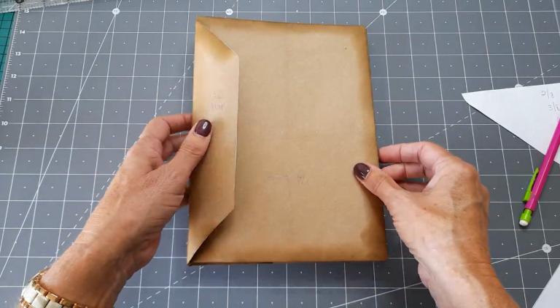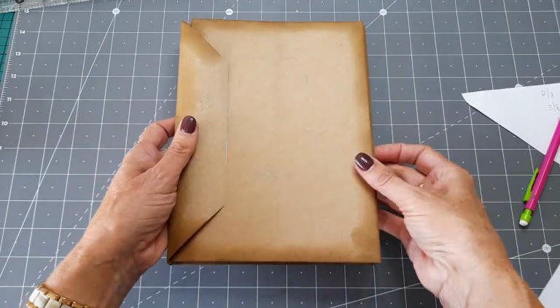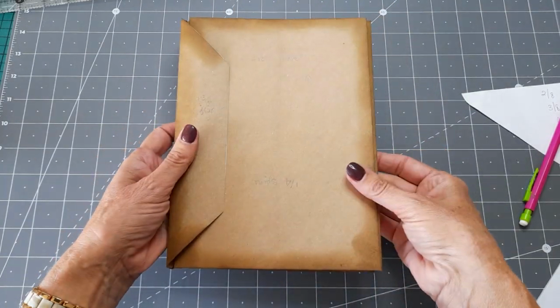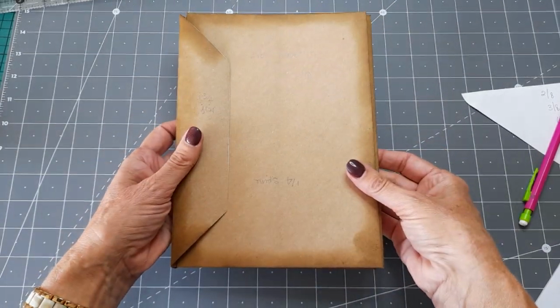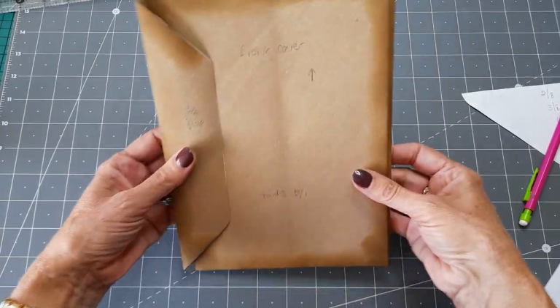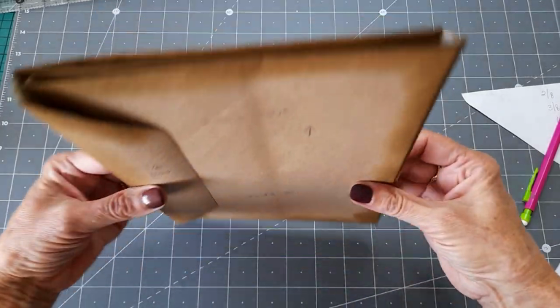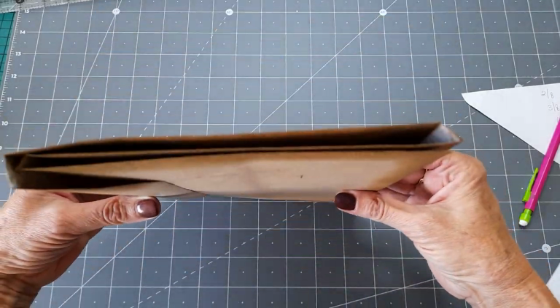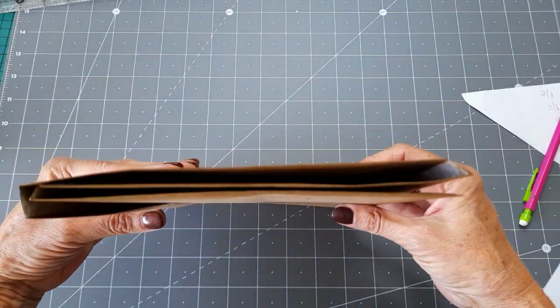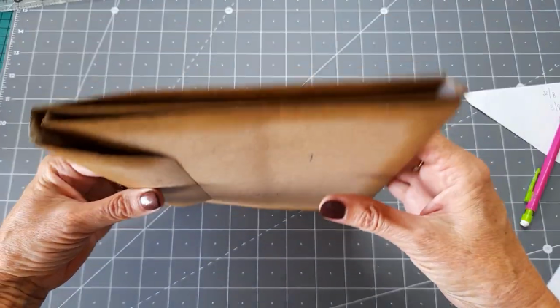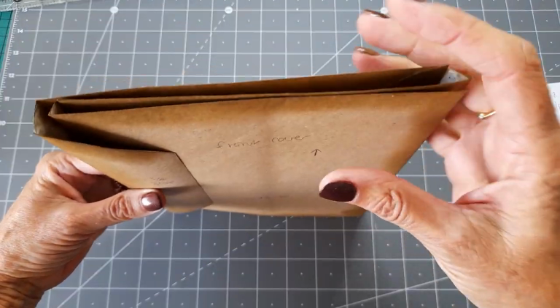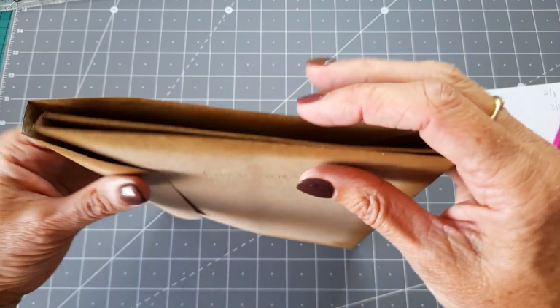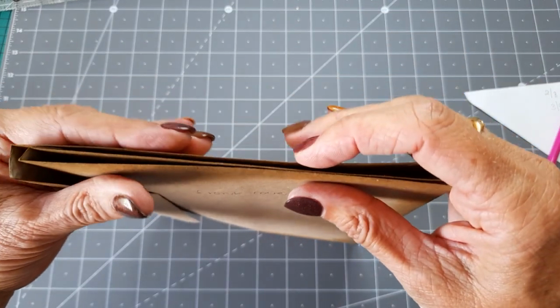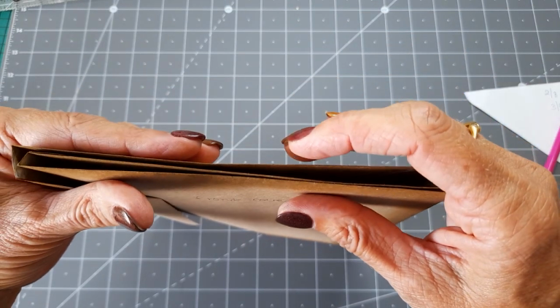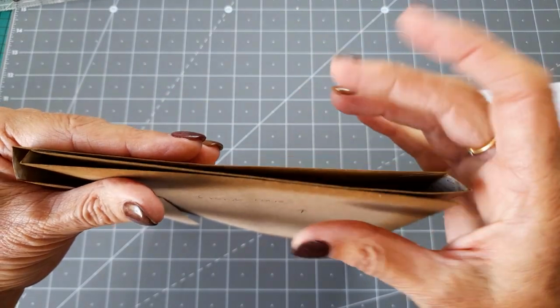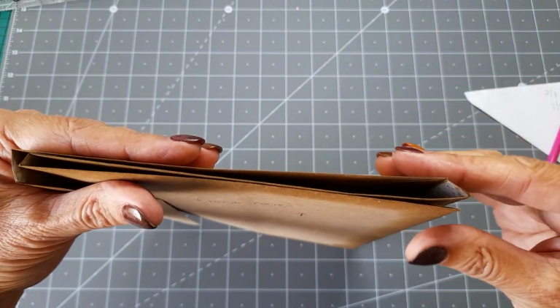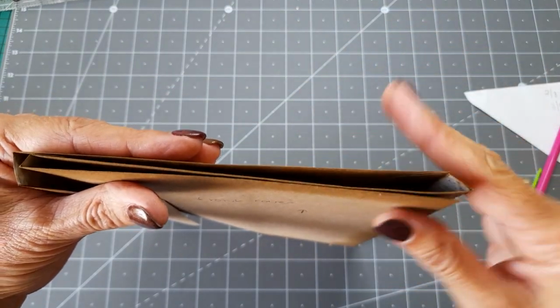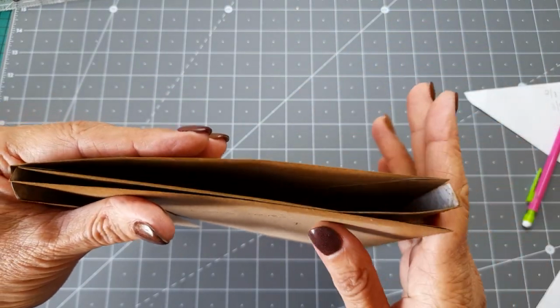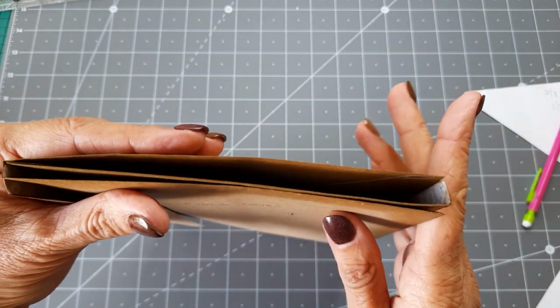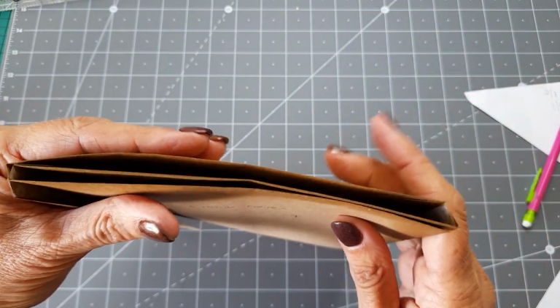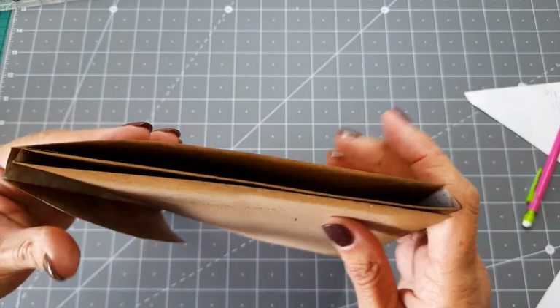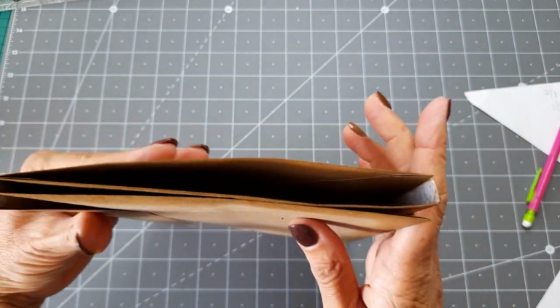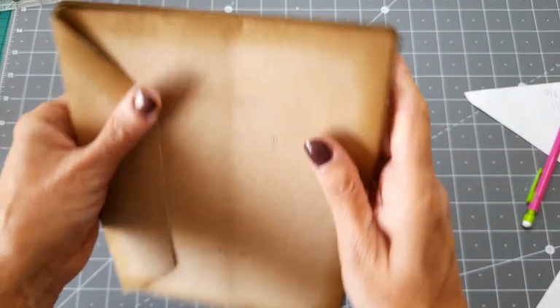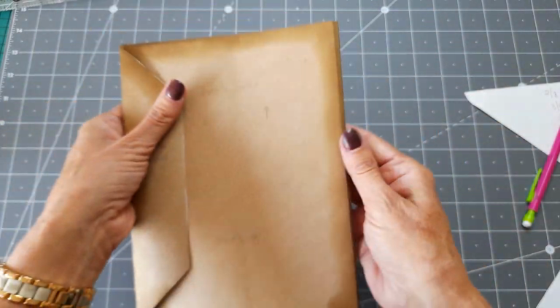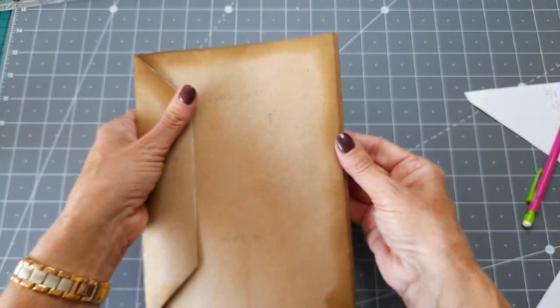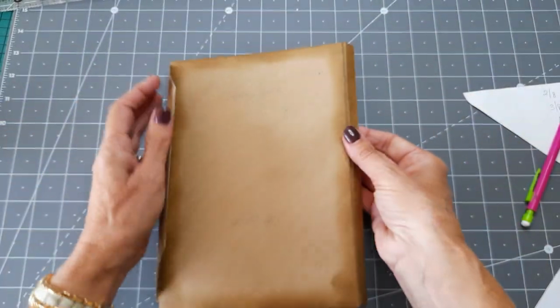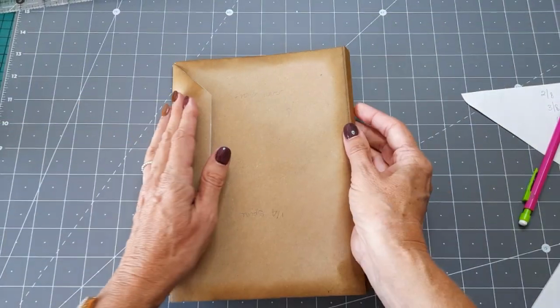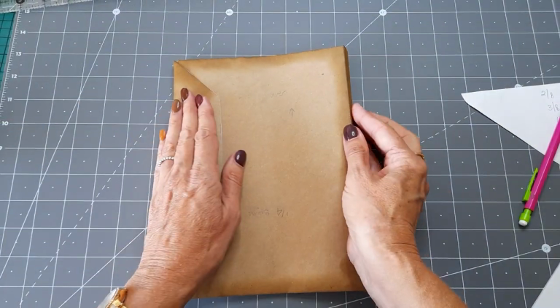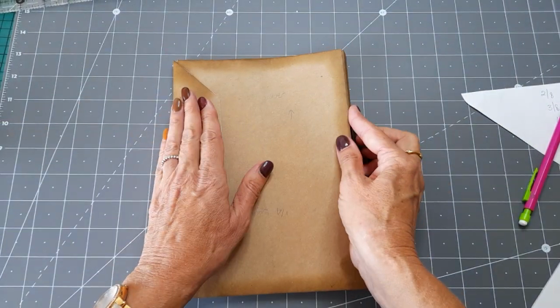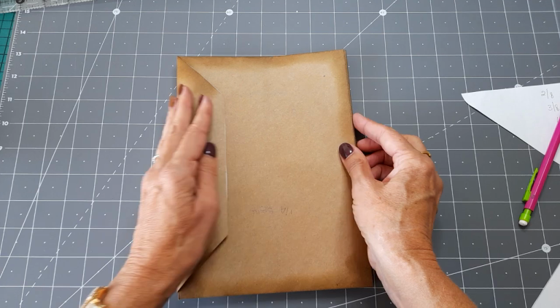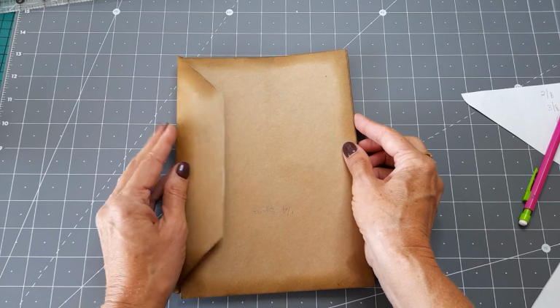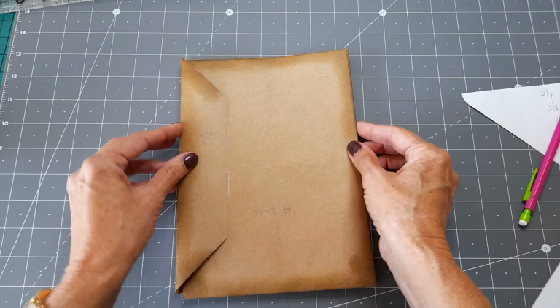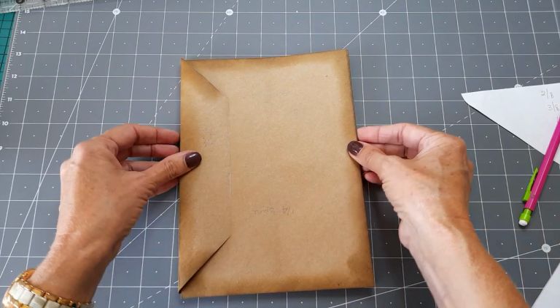Yeah, that's OK. Just to keep your mementos in. Yeah, I'm happy with that — I think I'm happy with that.